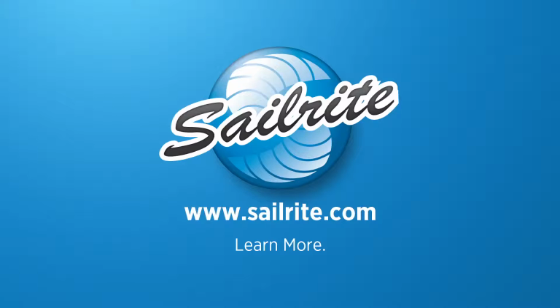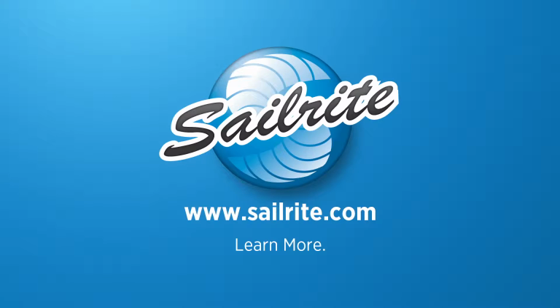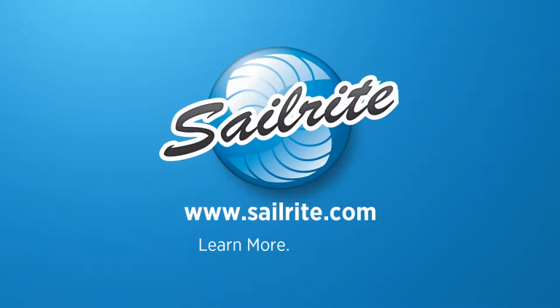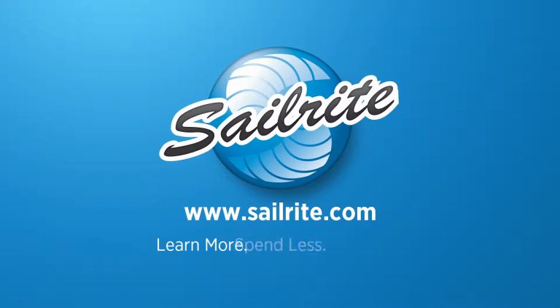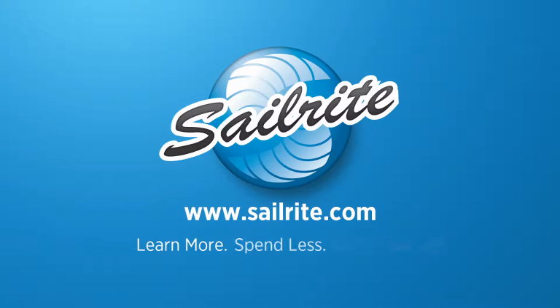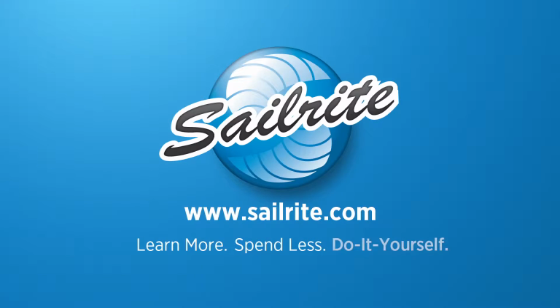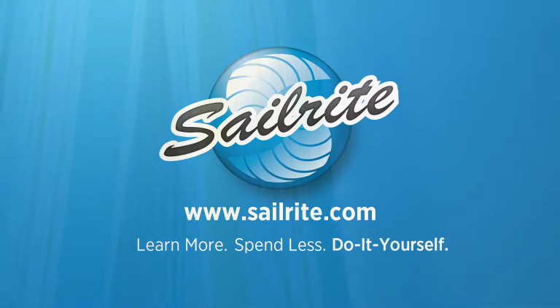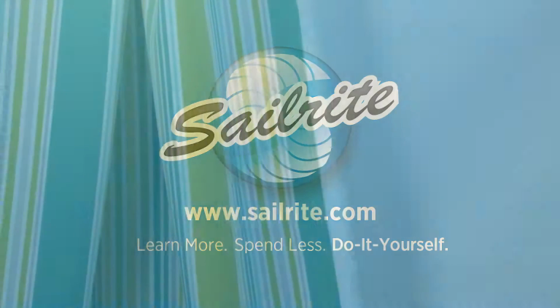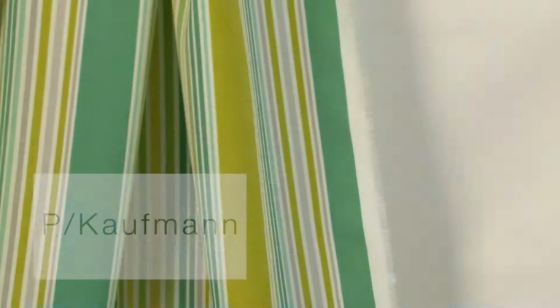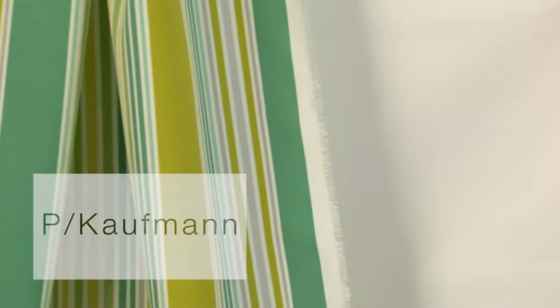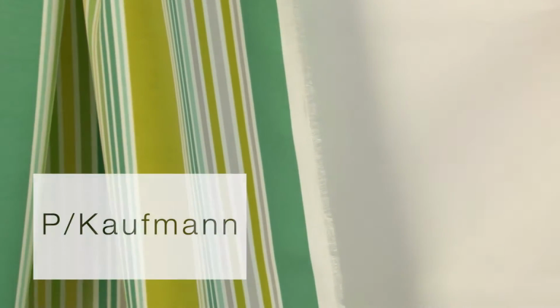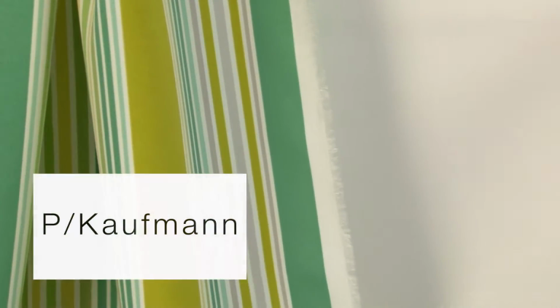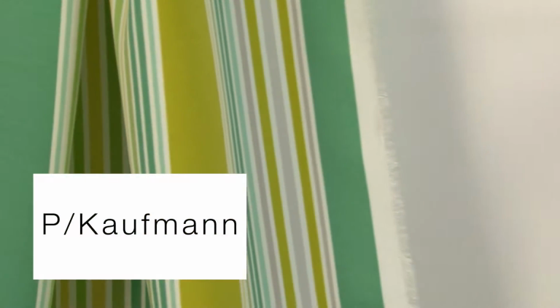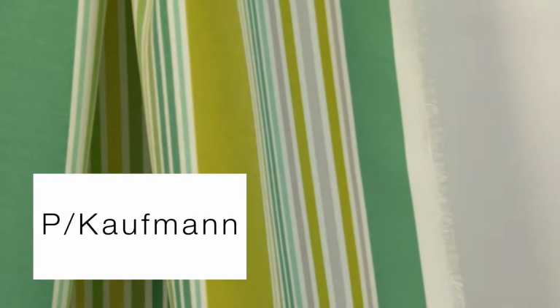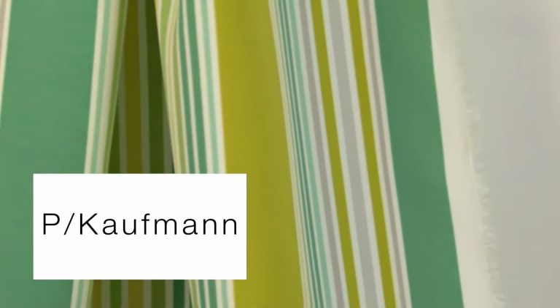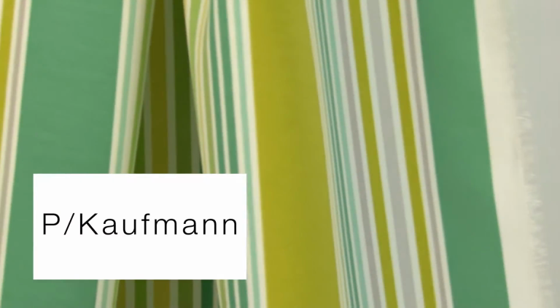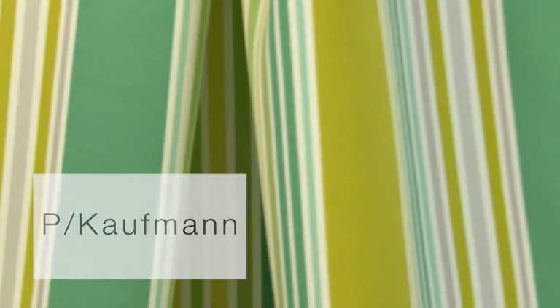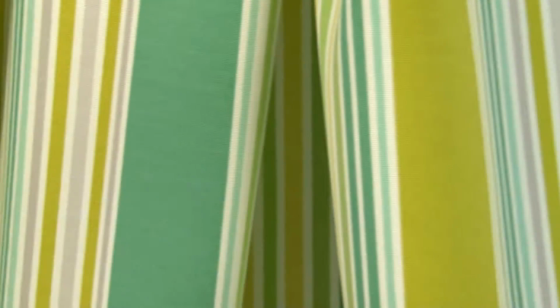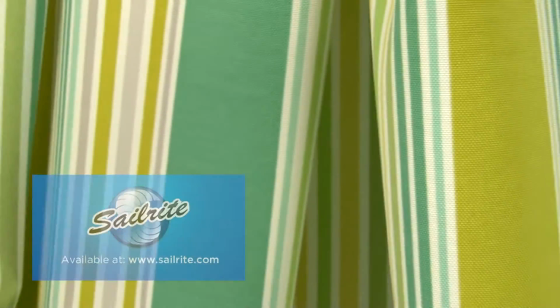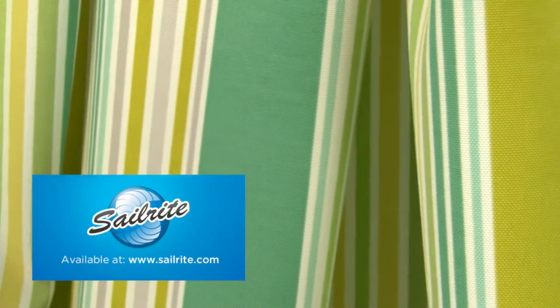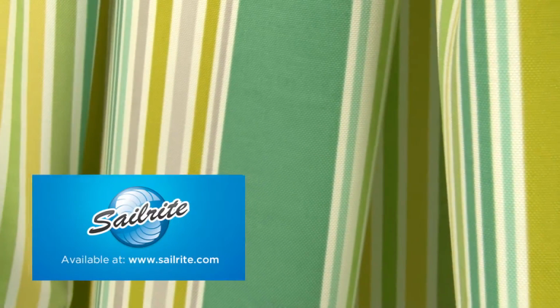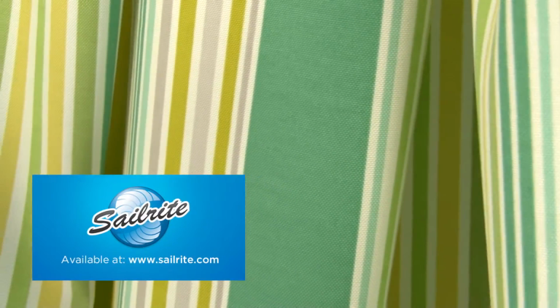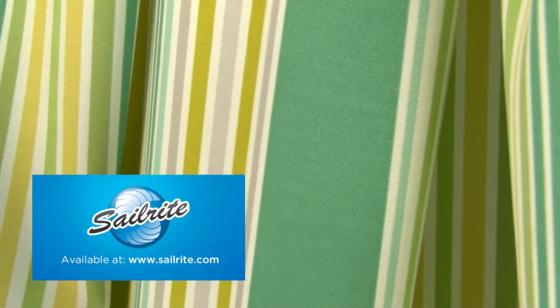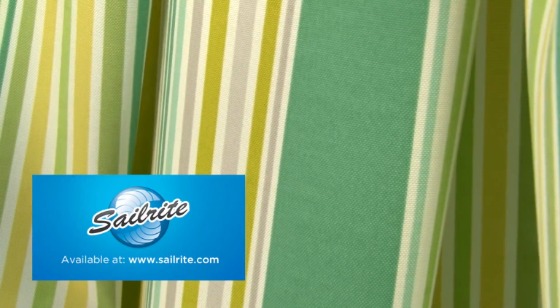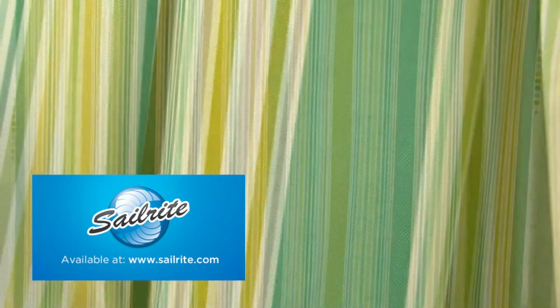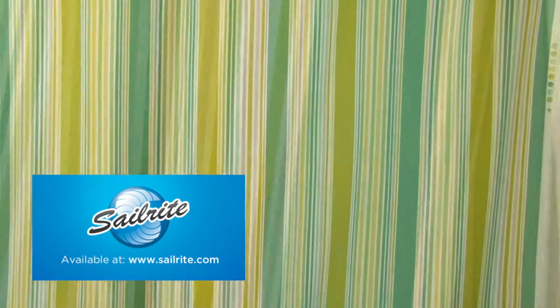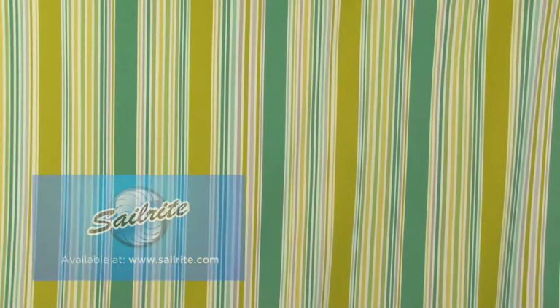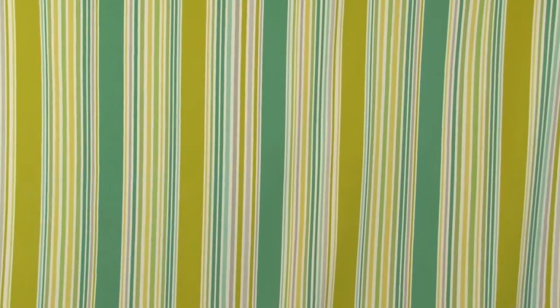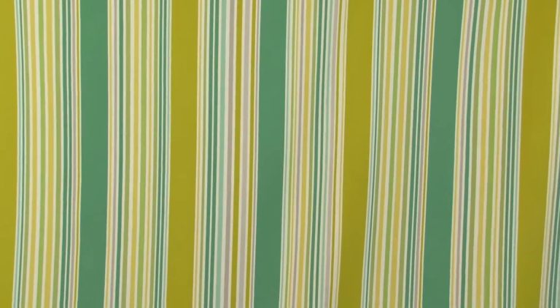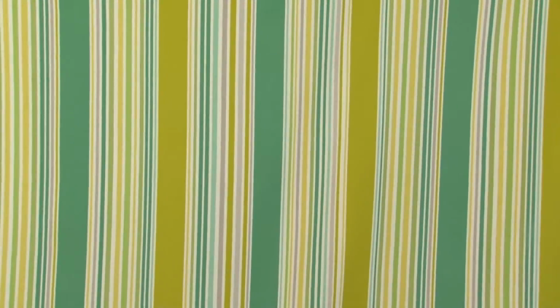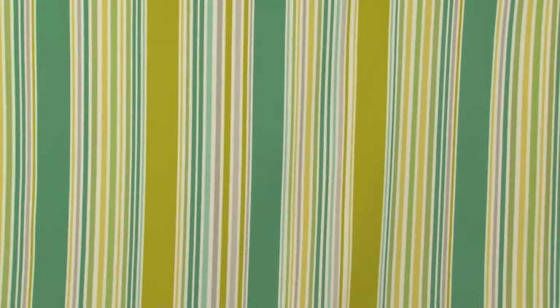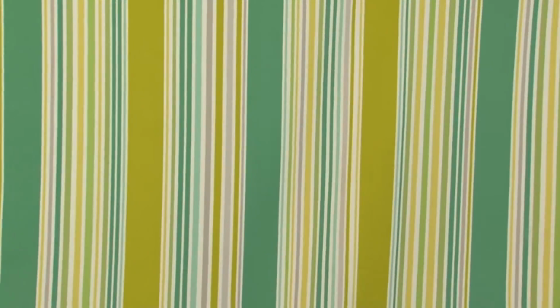This video is brought to you by Sailrite. P. Kaufman Outdoor Deck Chair Stripe Cactus Fabric is a vibrant striped fabric from the Rain or Shine Collection. This durable outdoor fabric is printed on 100% polyester.